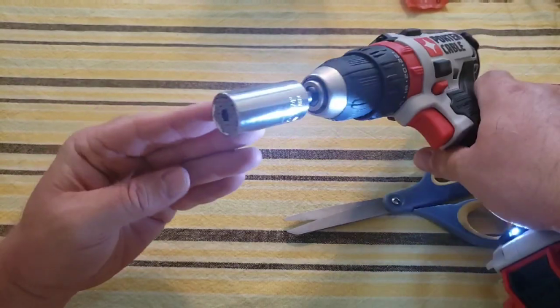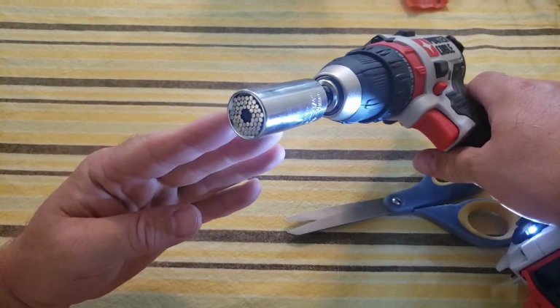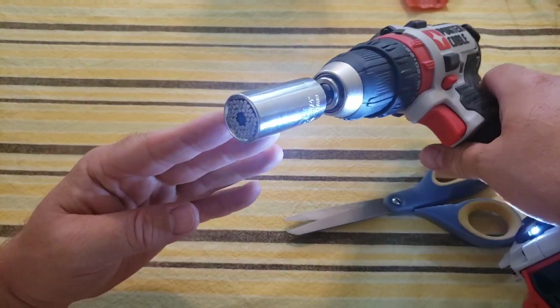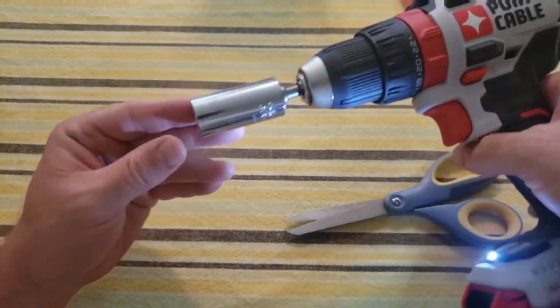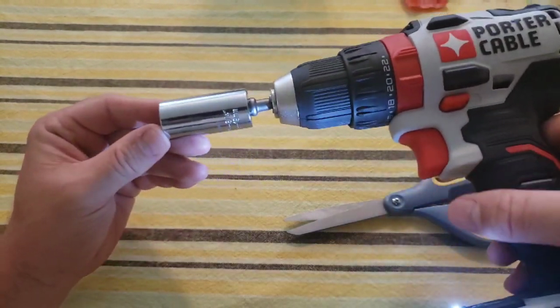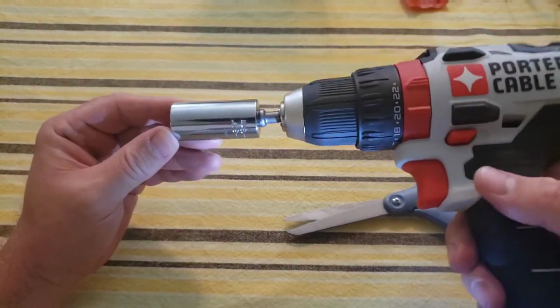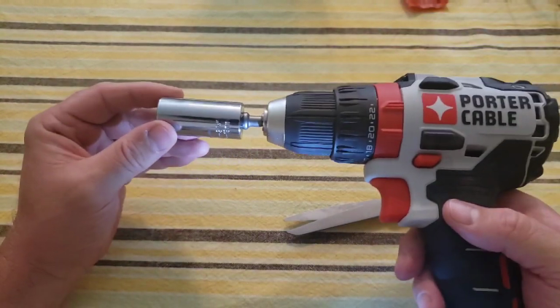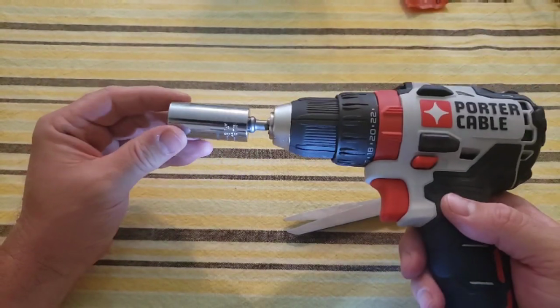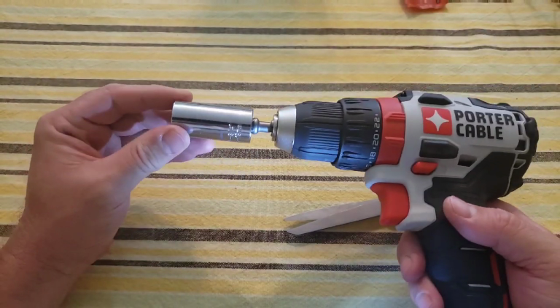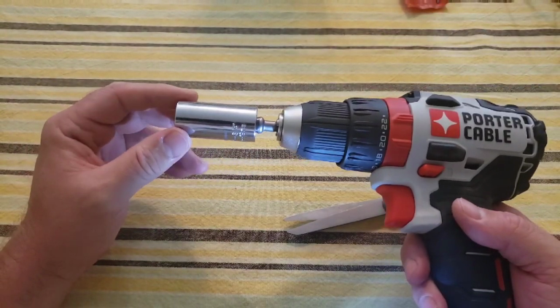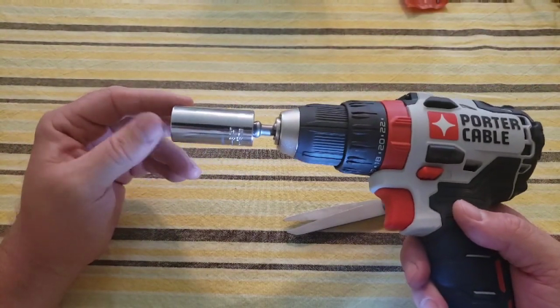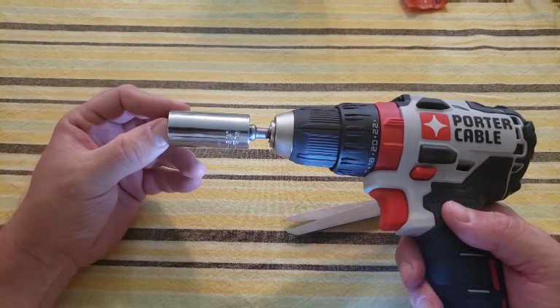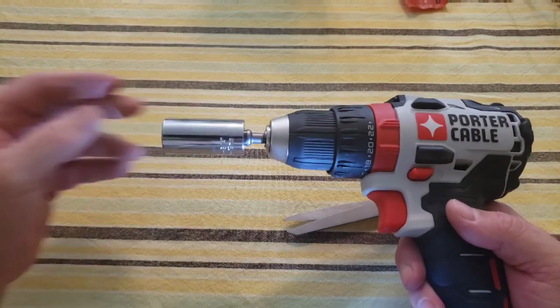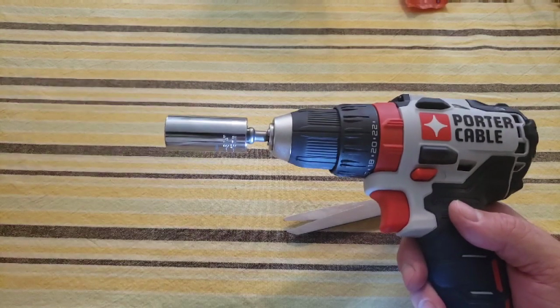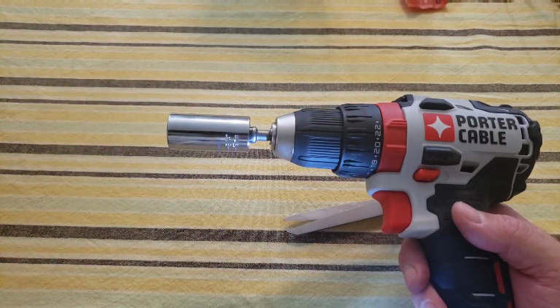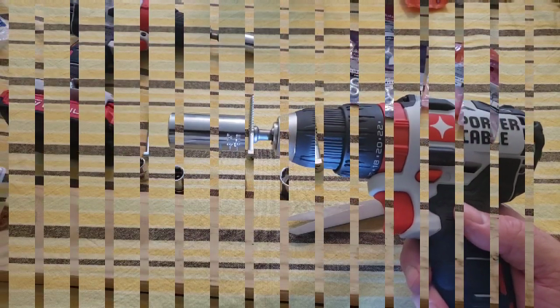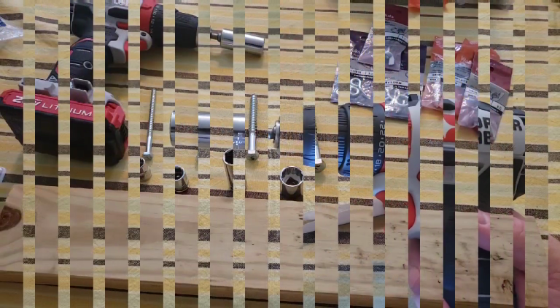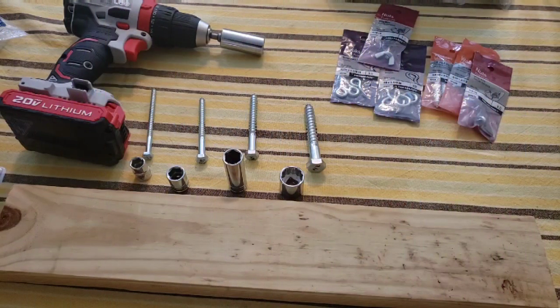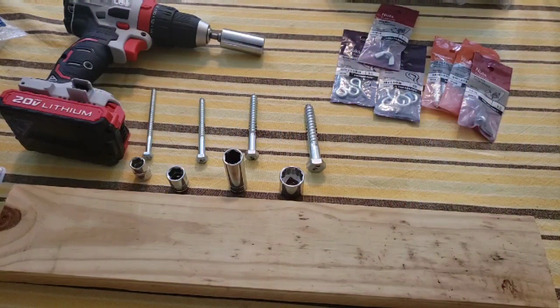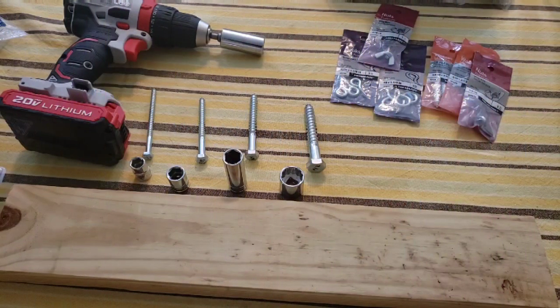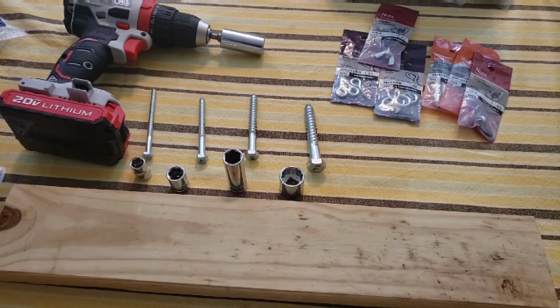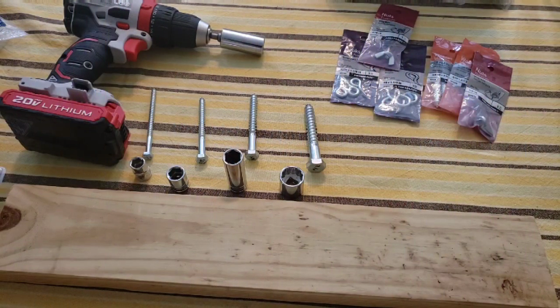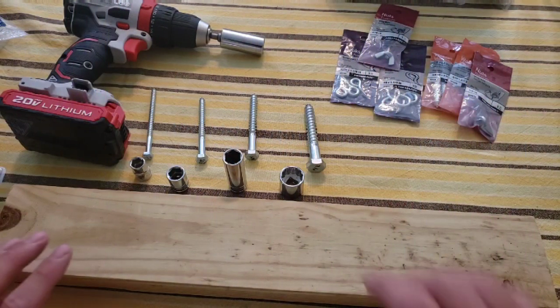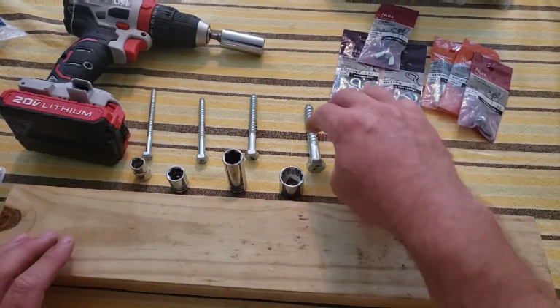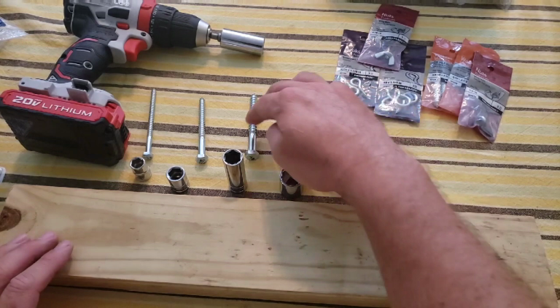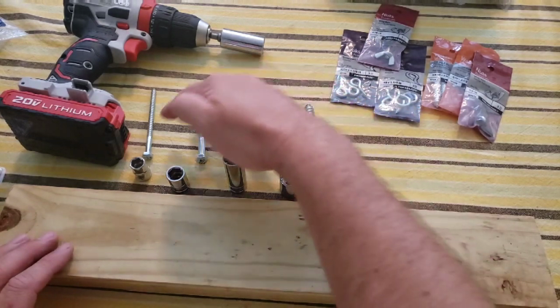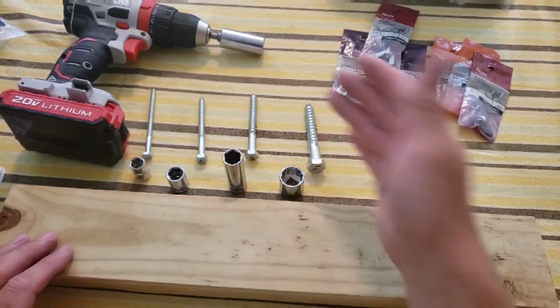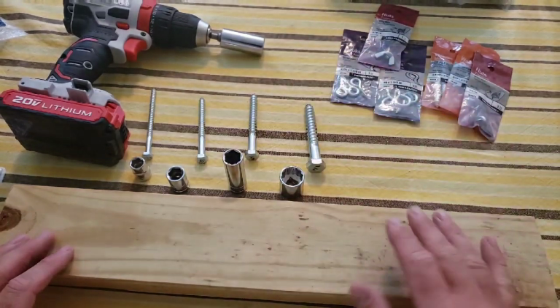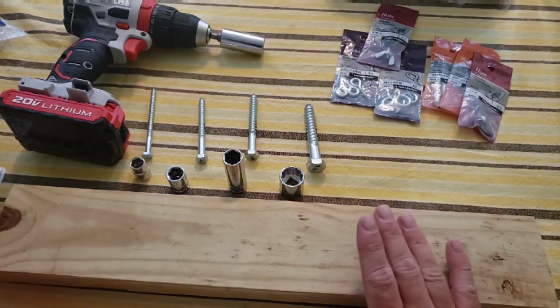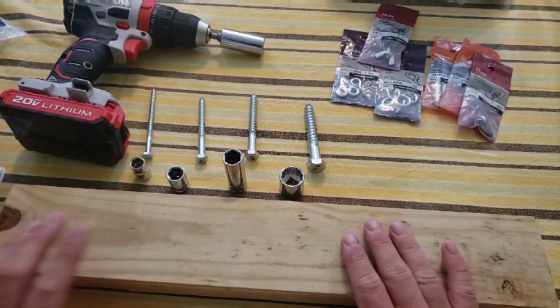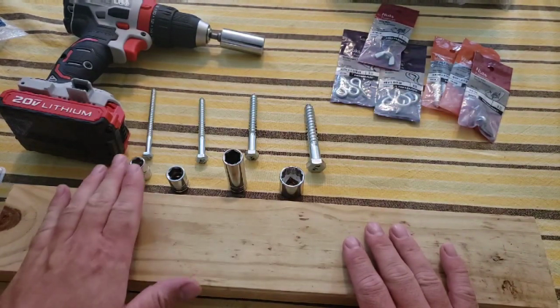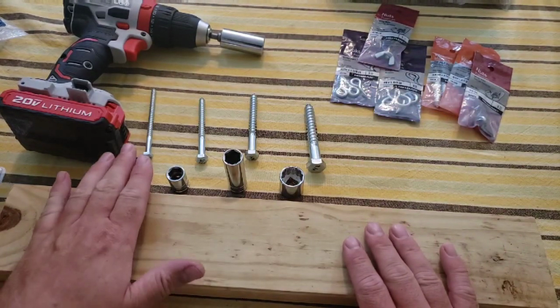I've got my drill ready. There we have it, it's ready to go. Now I think we should get some bolts, screws, hooks, all sorts of things and just put this thing to the test.